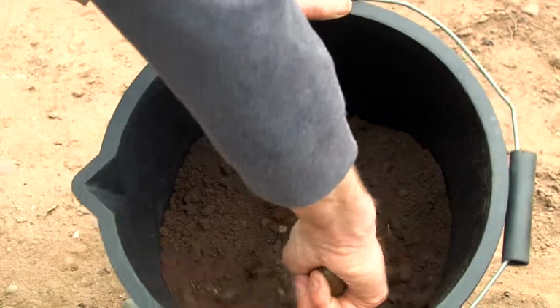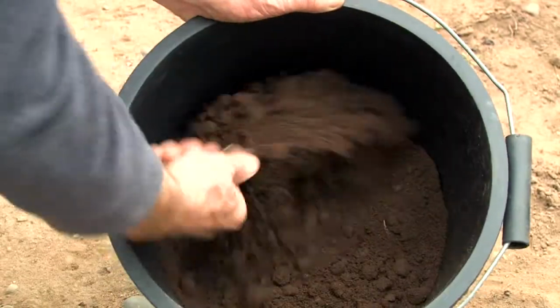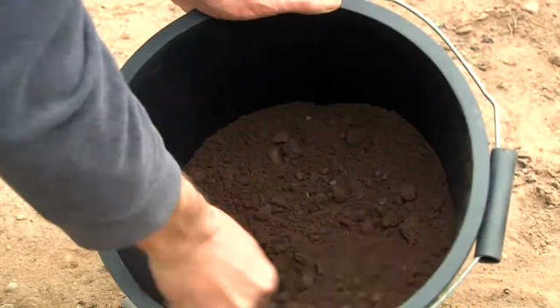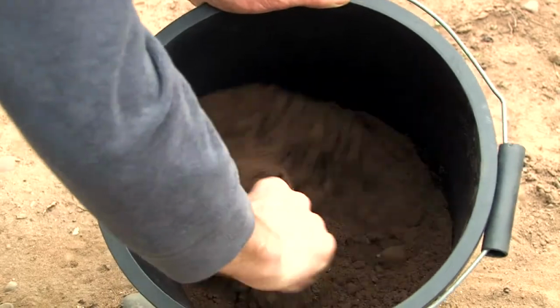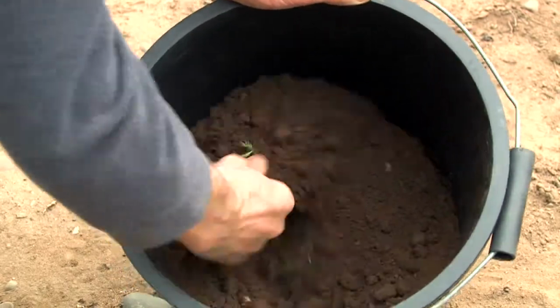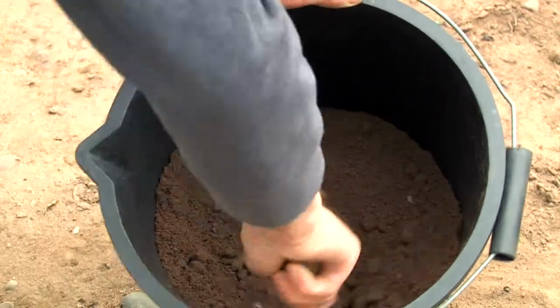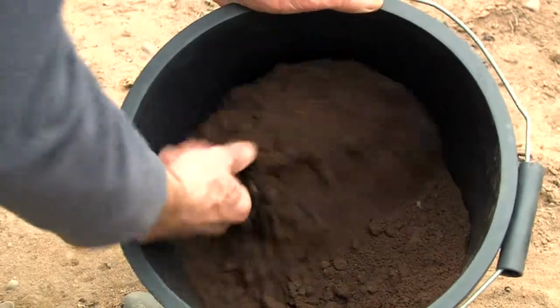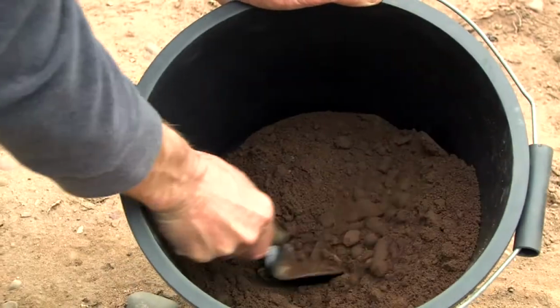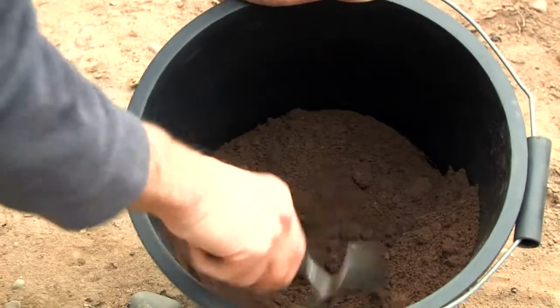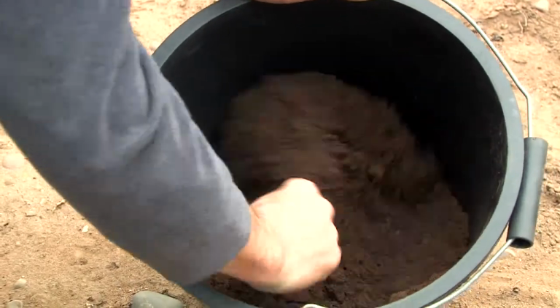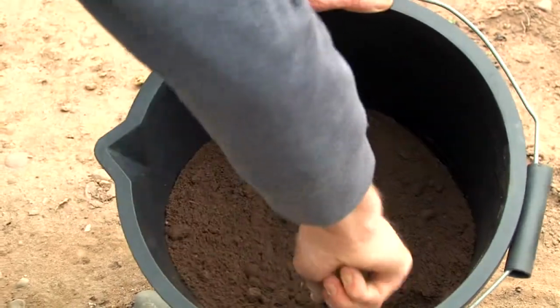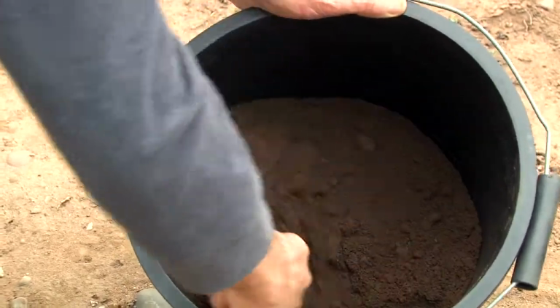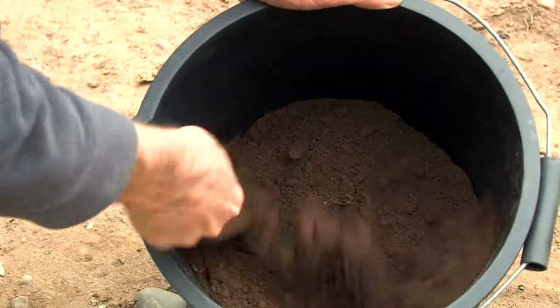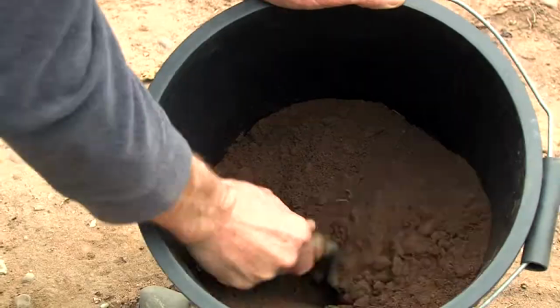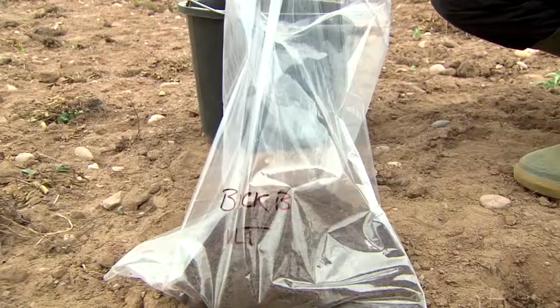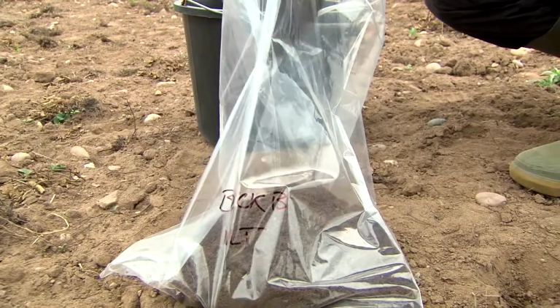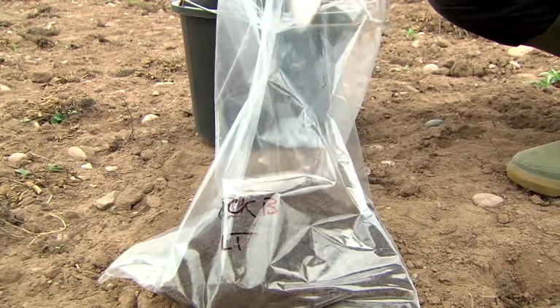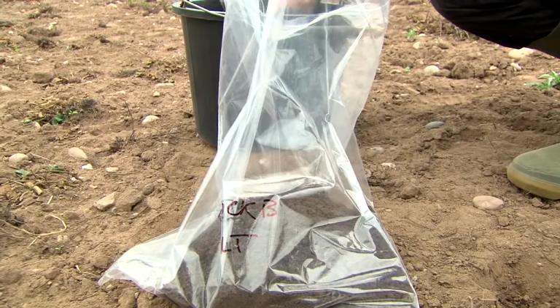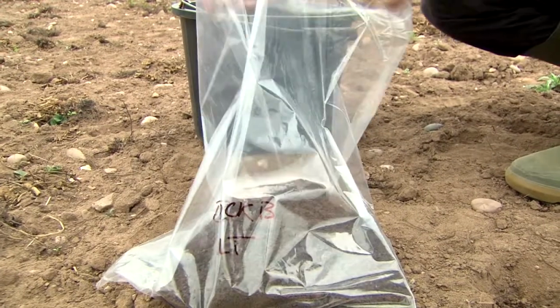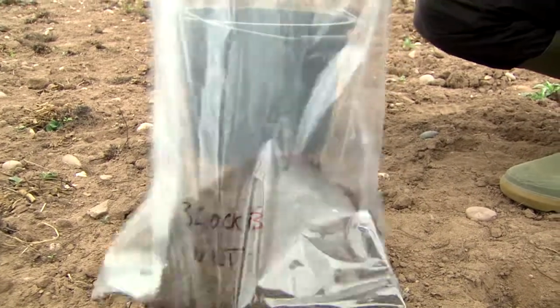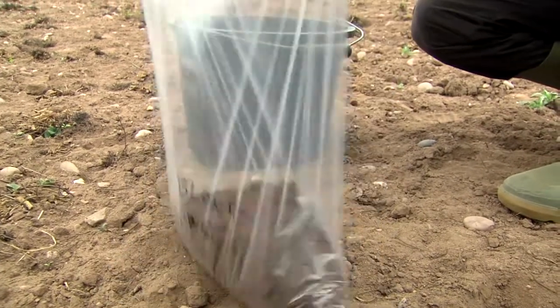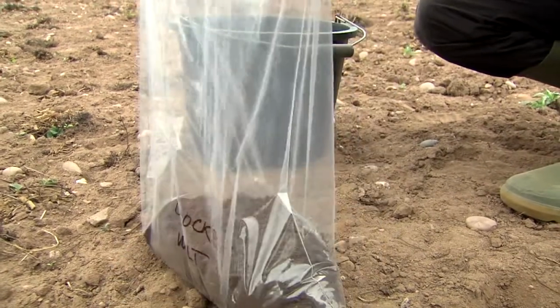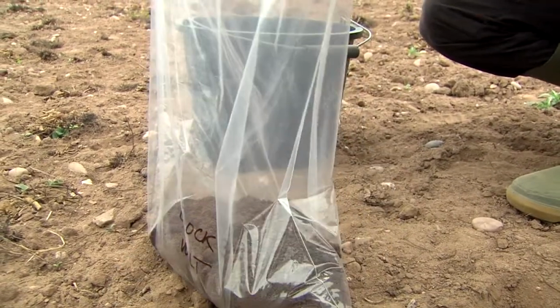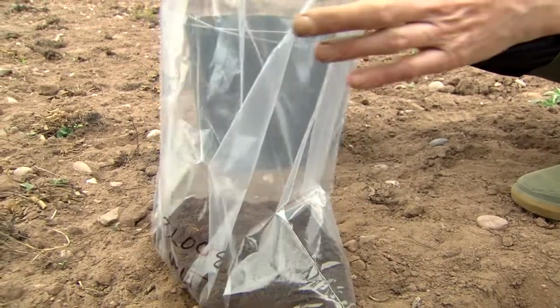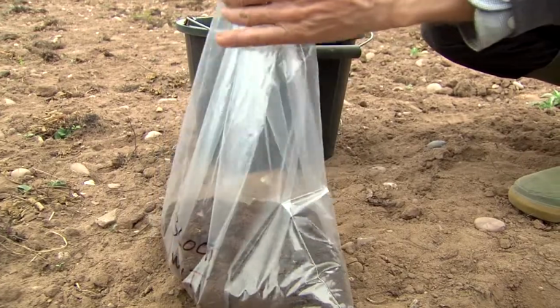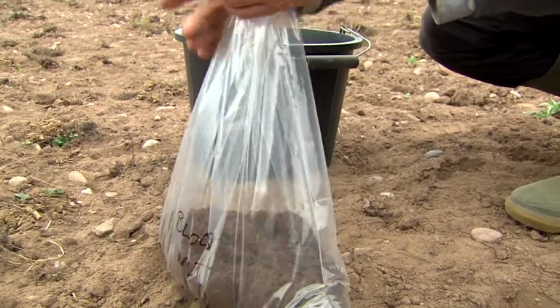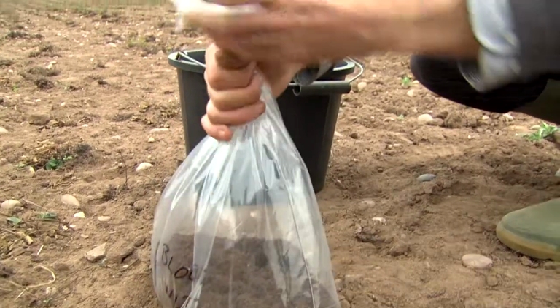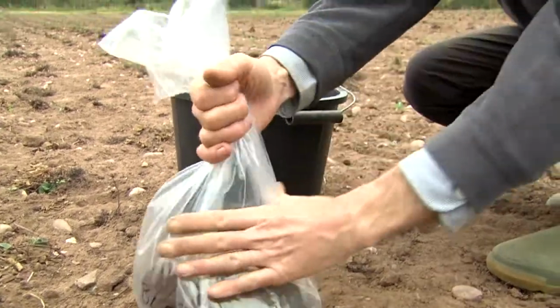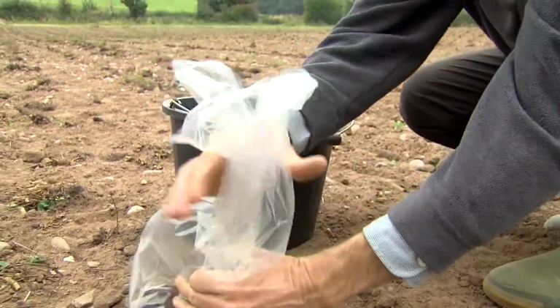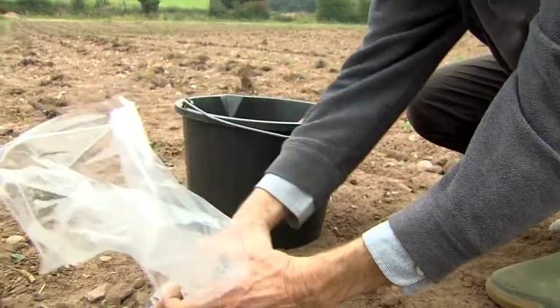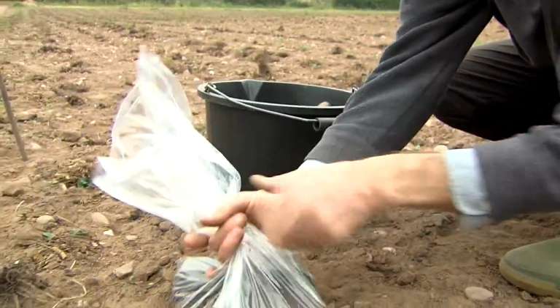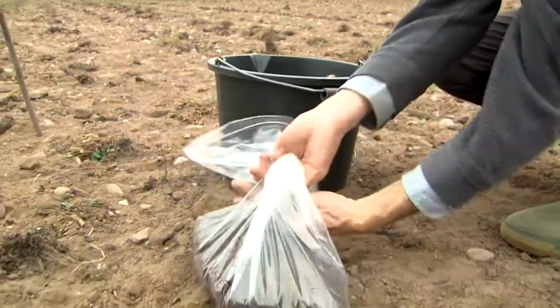Collect the cores in a plastic bucket and mix thoroughly to achieve a well-blended sample before filling the sample bag. A sample weight of about 2kg of soil is needed for analysis, which is much more than you would require for a soil mineral analysis.